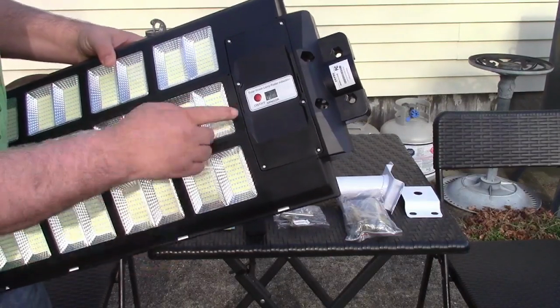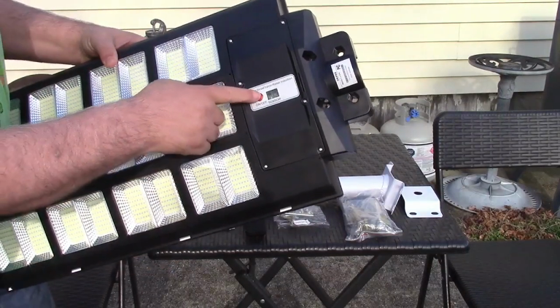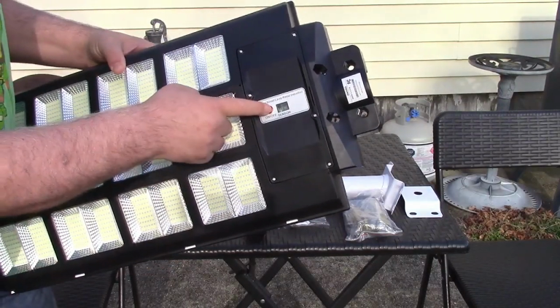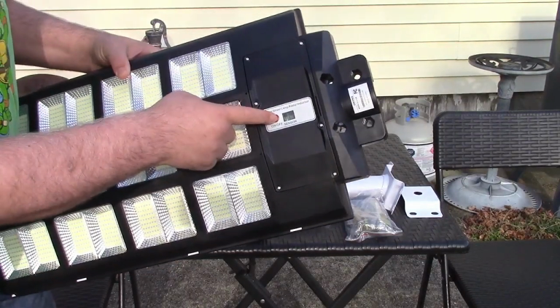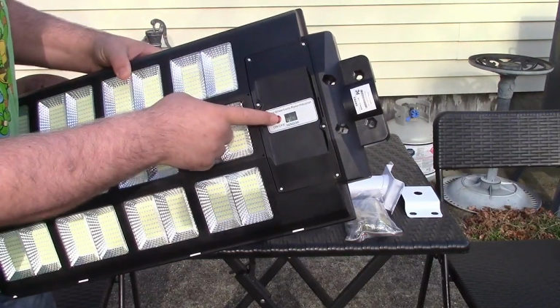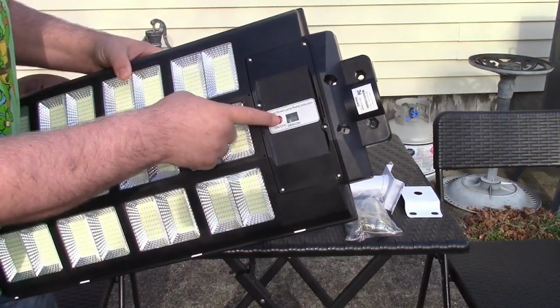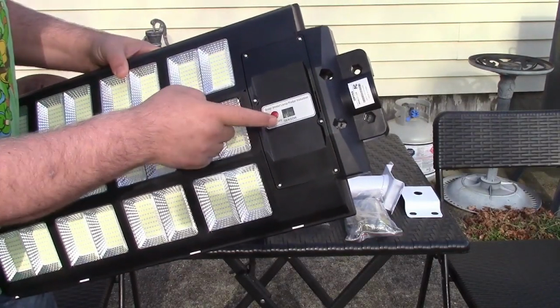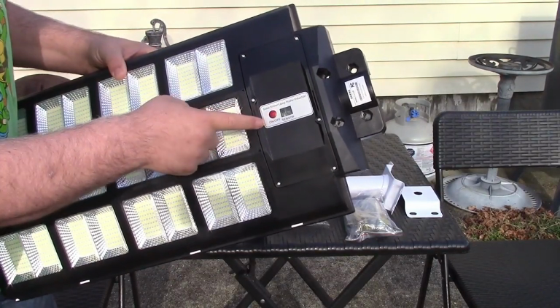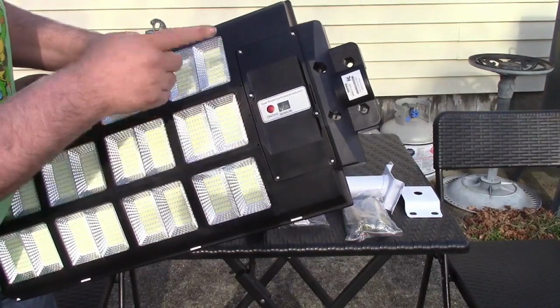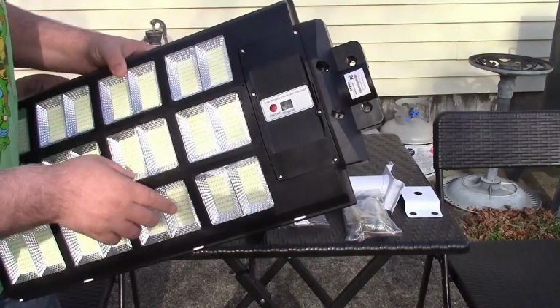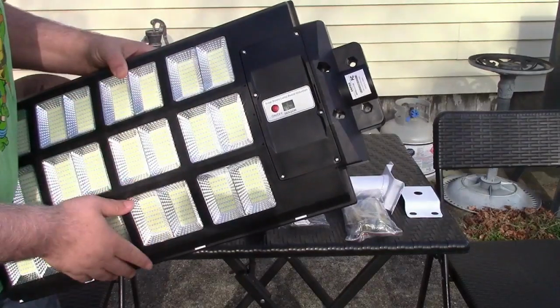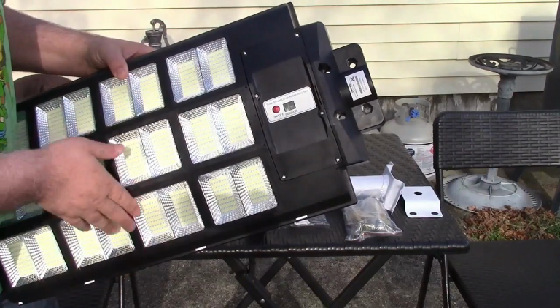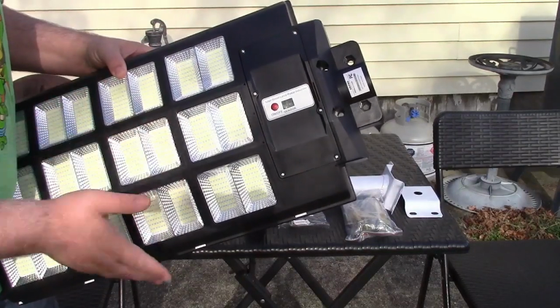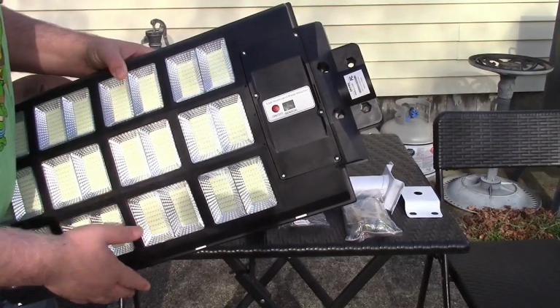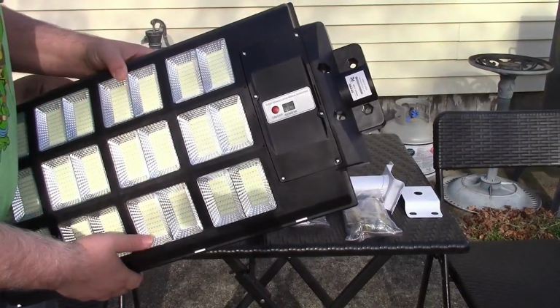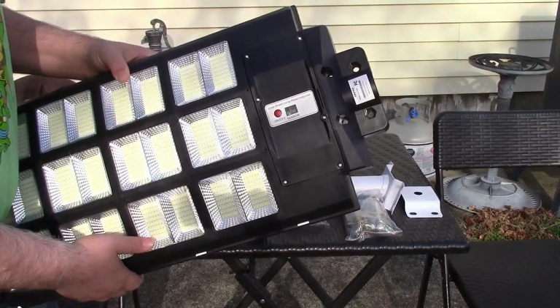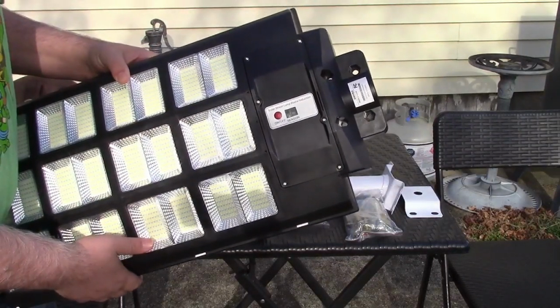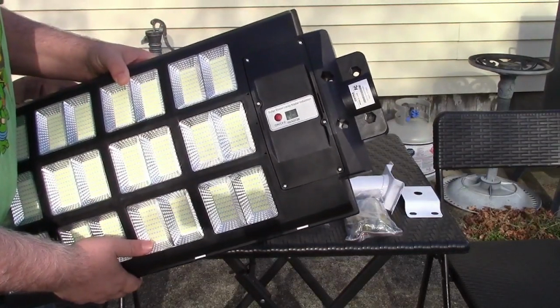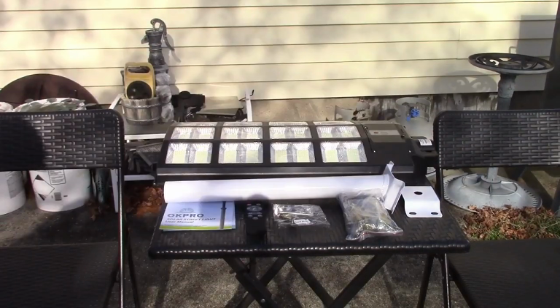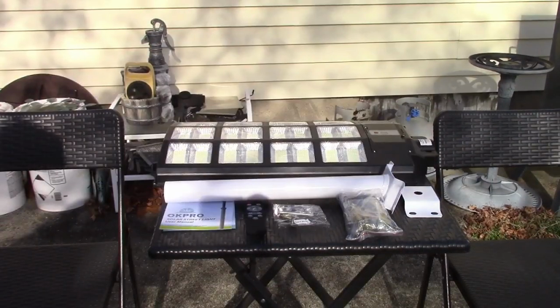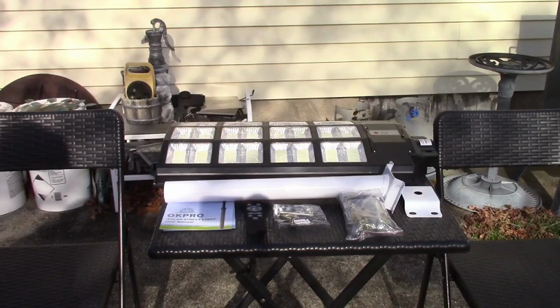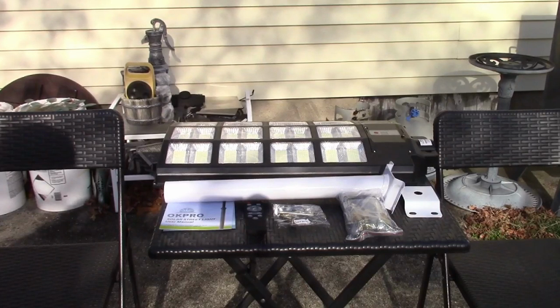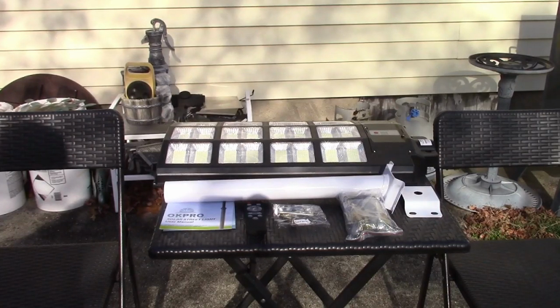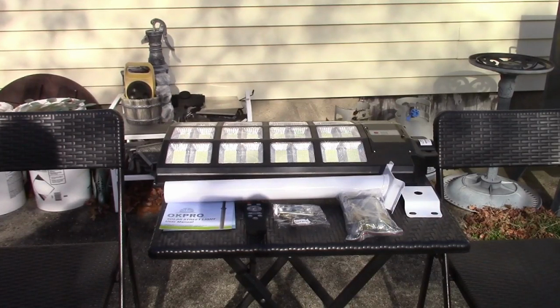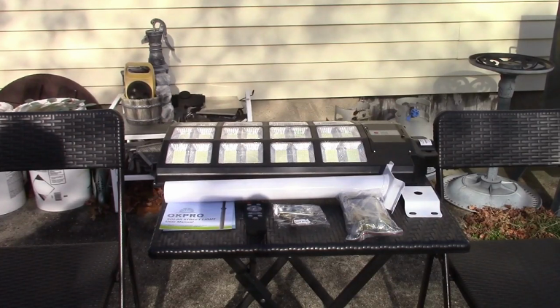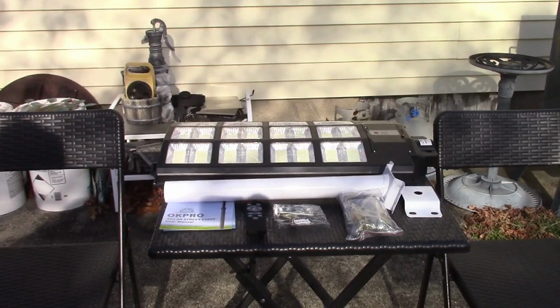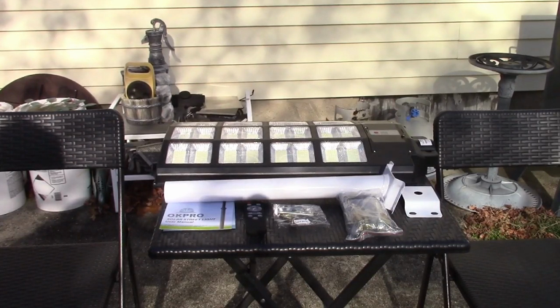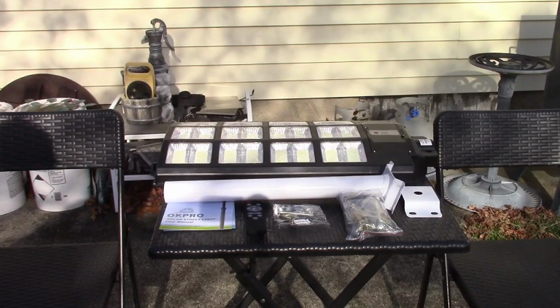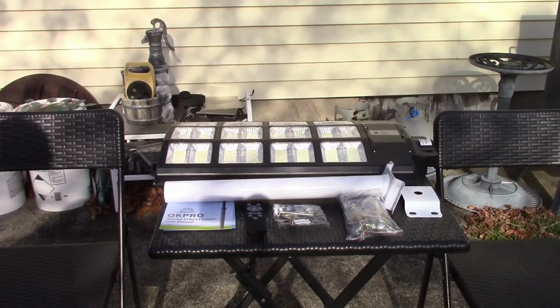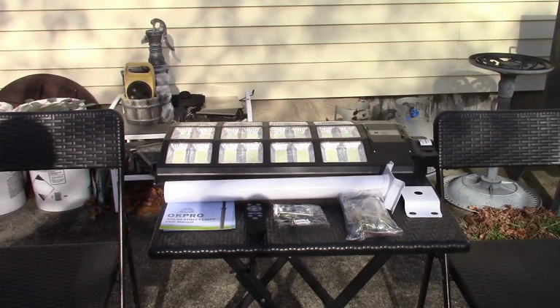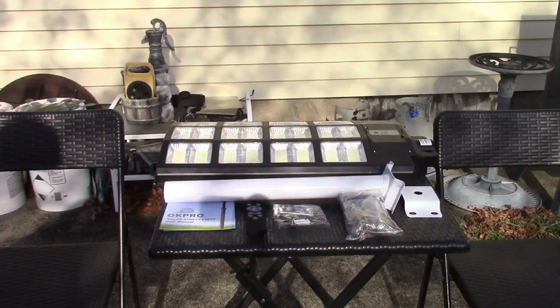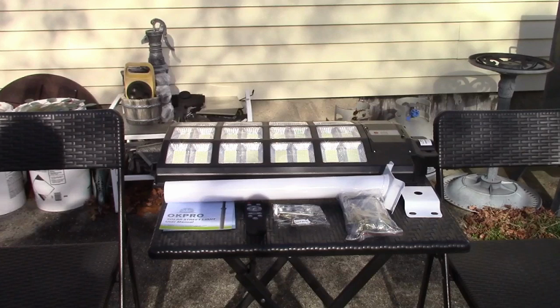The red button is kind of a master on/off switch. You press that, it'll activate the unit, and then everything else is done using the remote. I'm going to tell you a little bit about the light, and then later when it's dark out, I will show you what it can actually do.